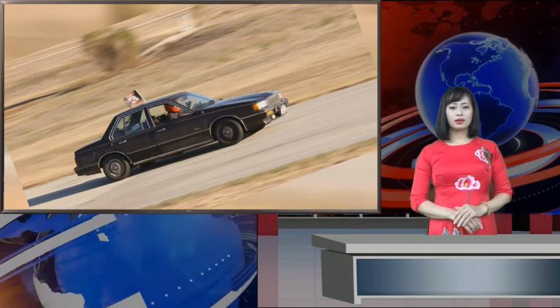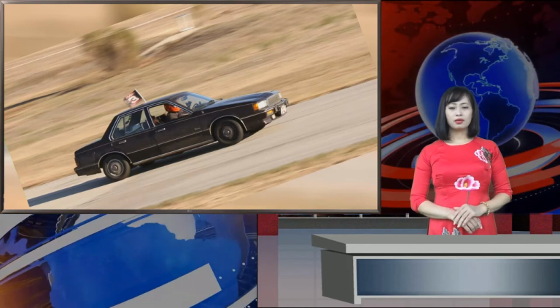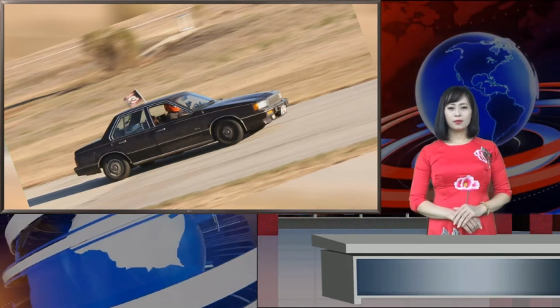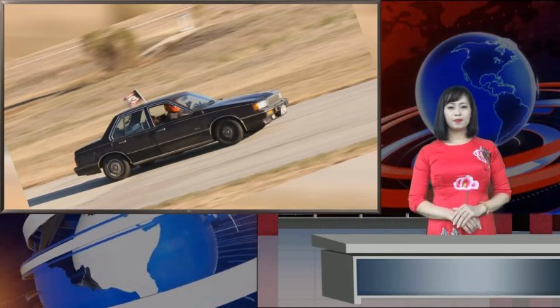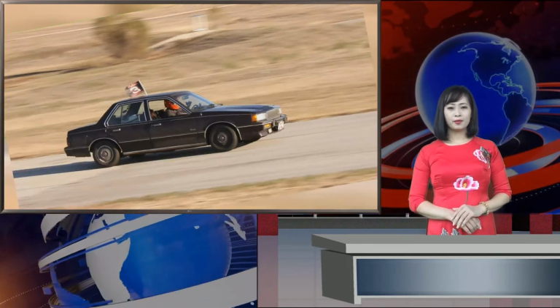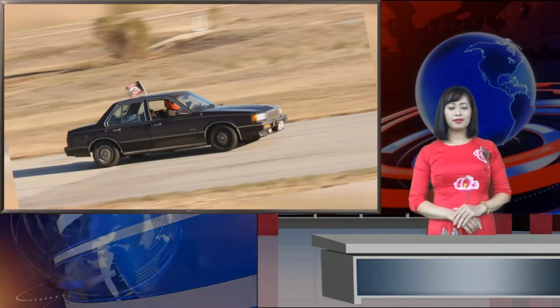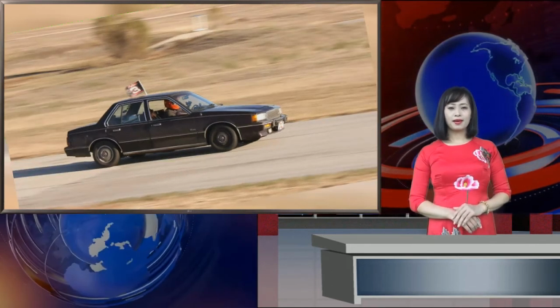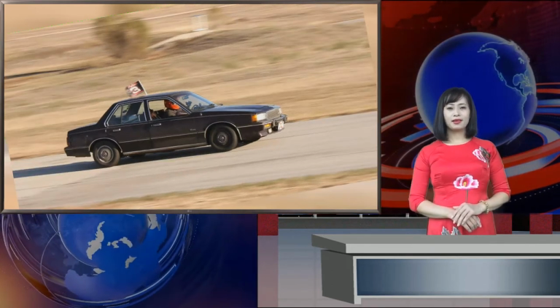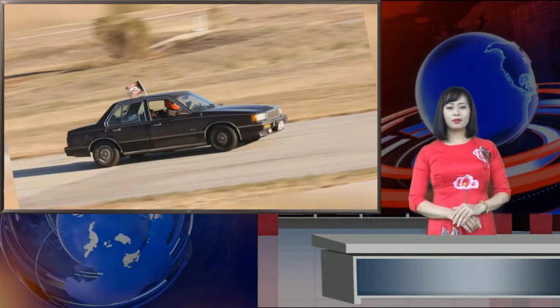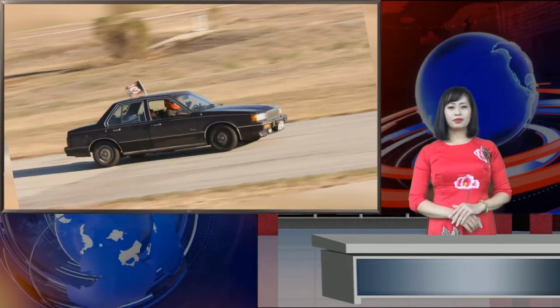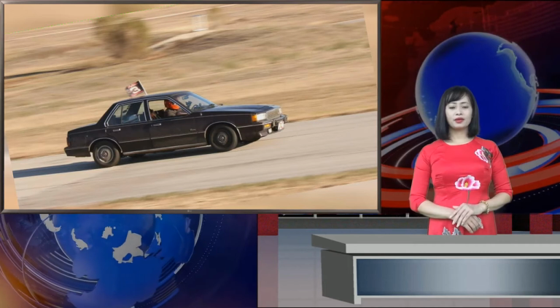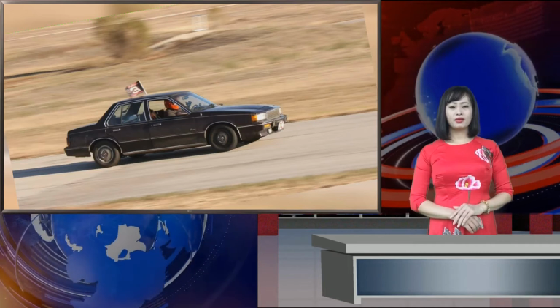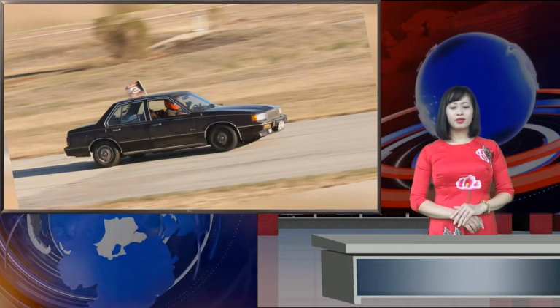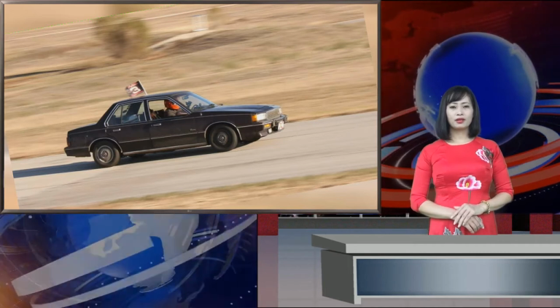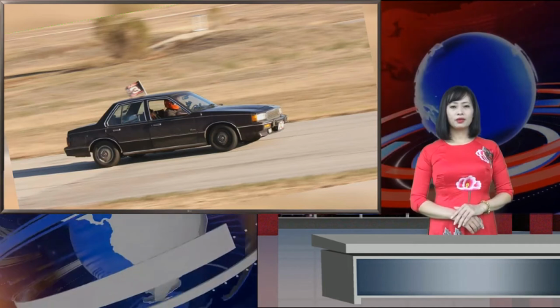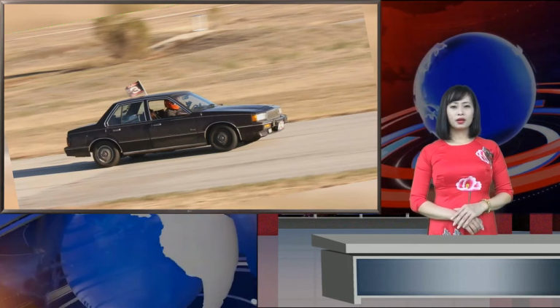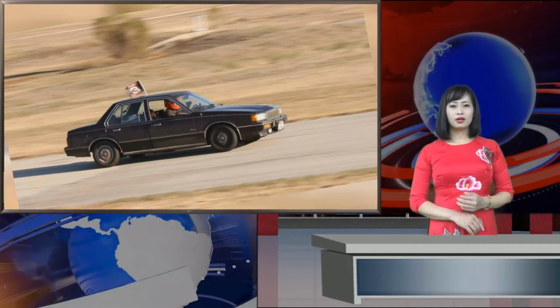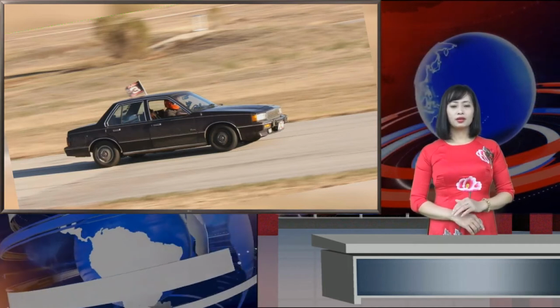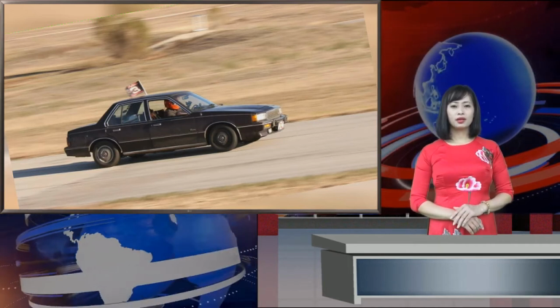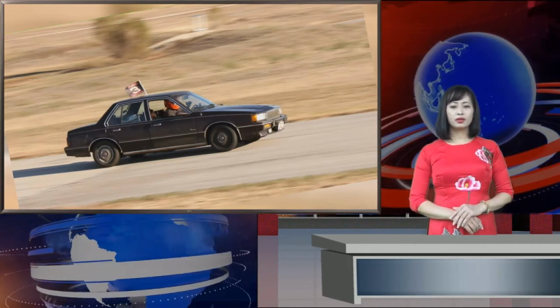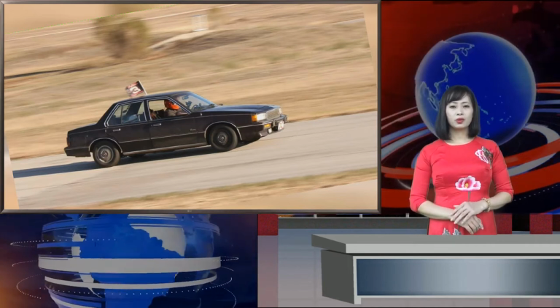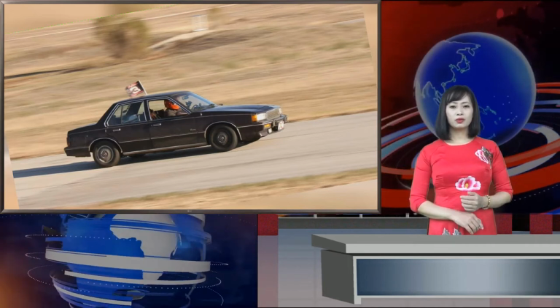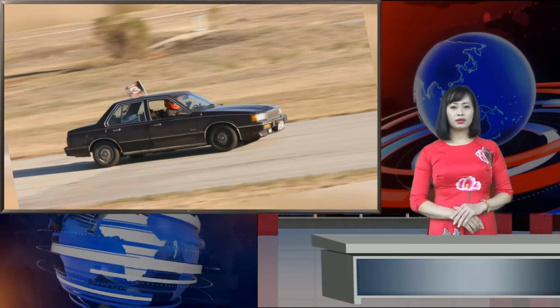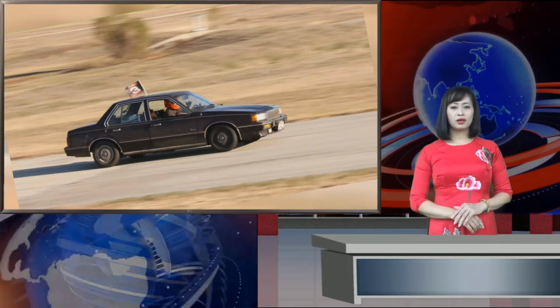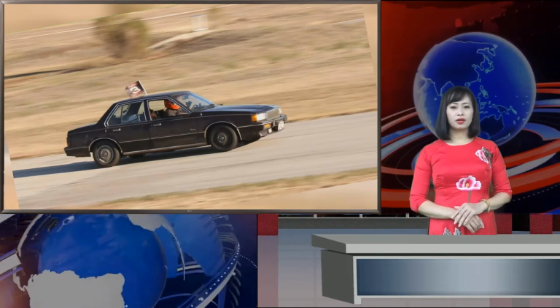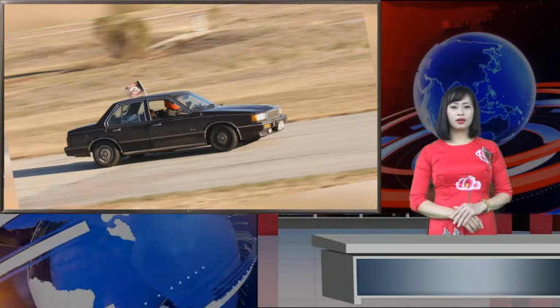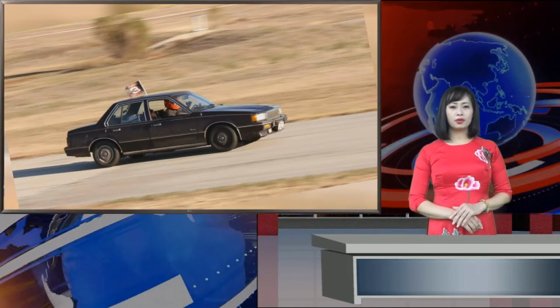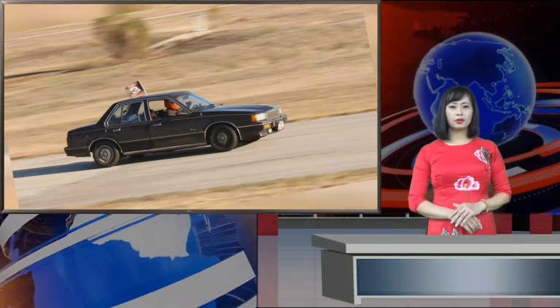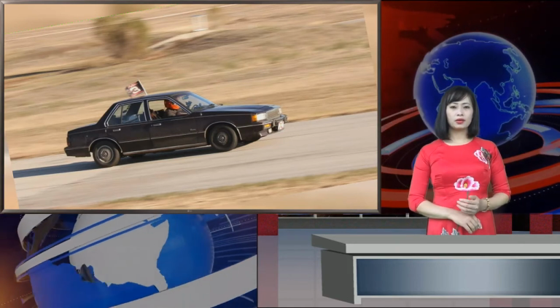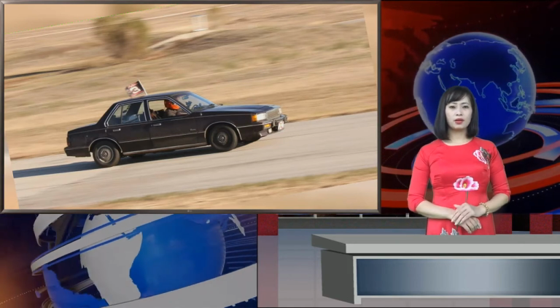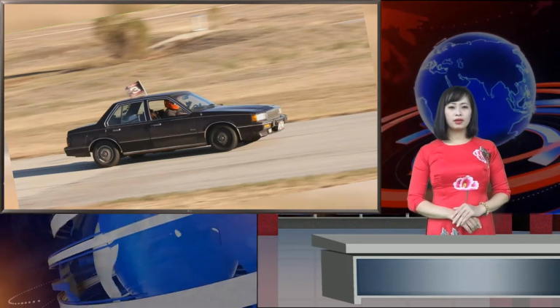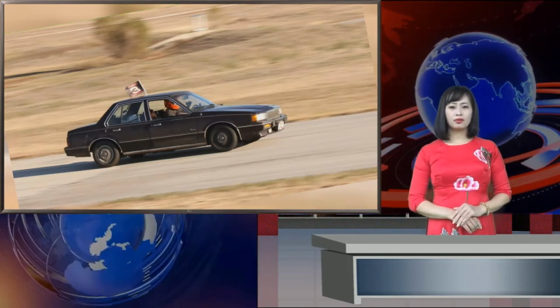She and her husband lovingly maintained the little car, which had just over 60,000 miles when Donnie got it. It came with a fat stack of documentation for everything that had been done over the years, and the seller even drove it to meet my friend to hand it off.